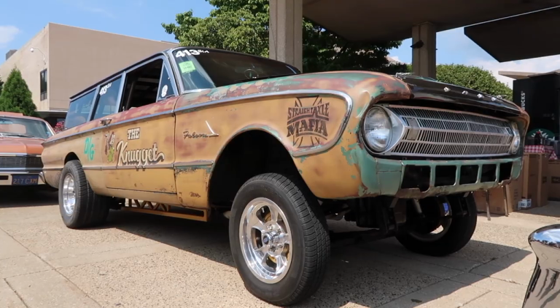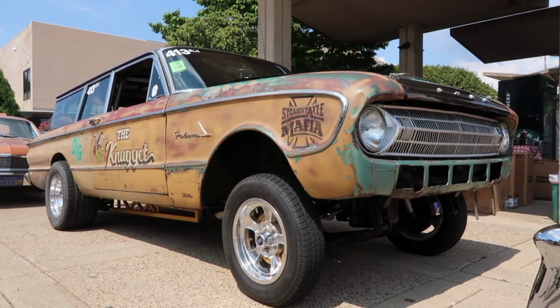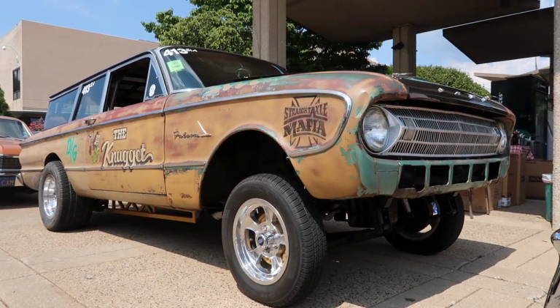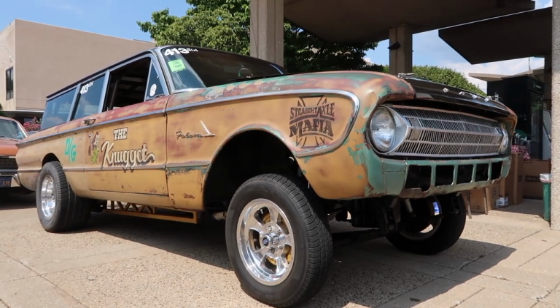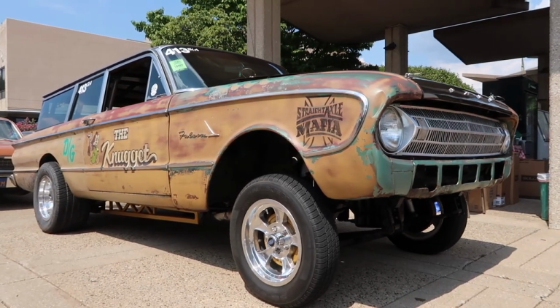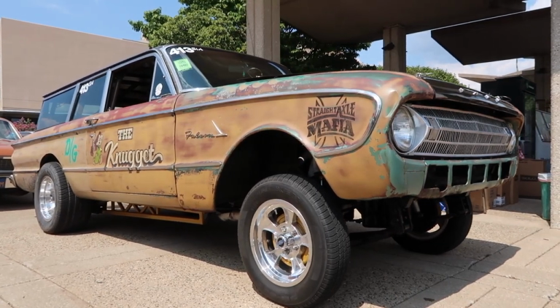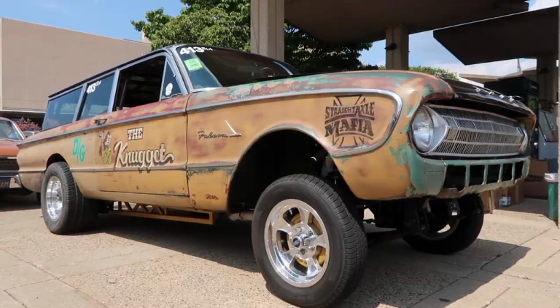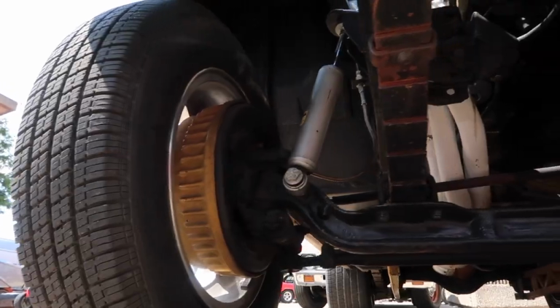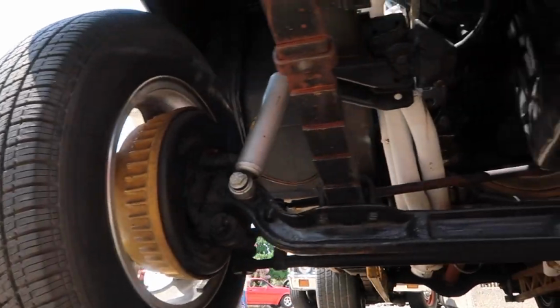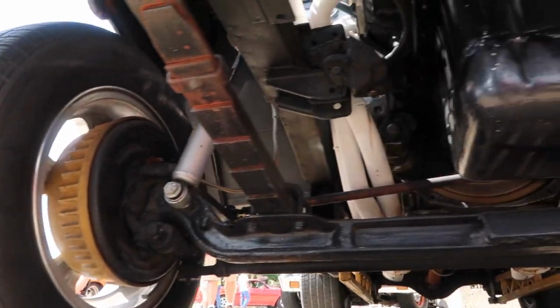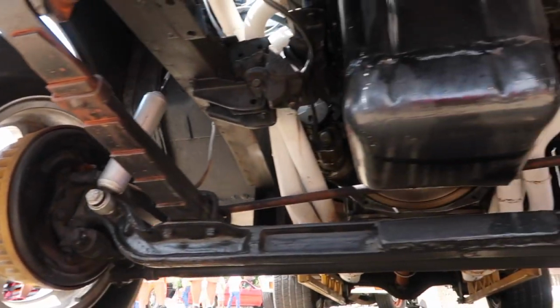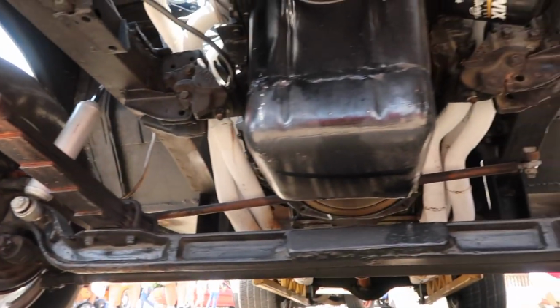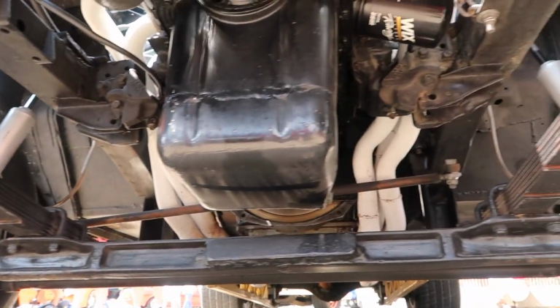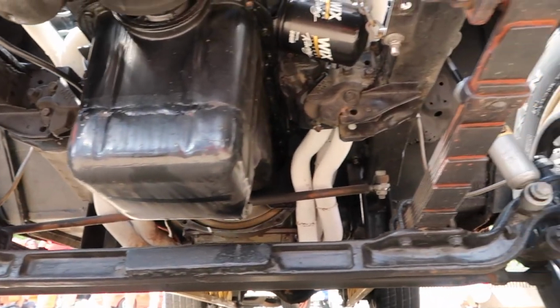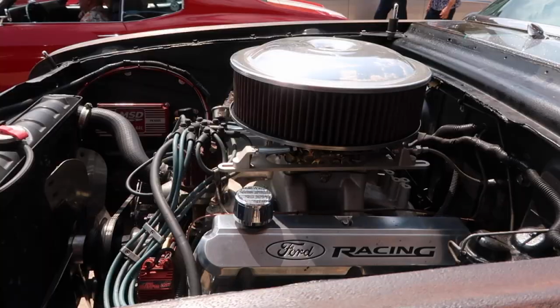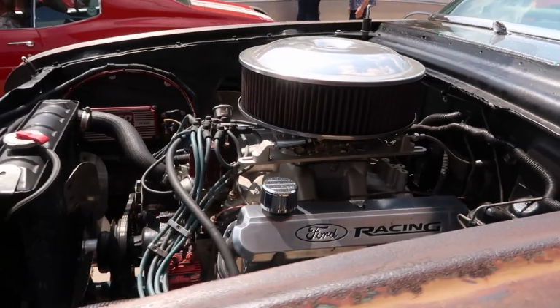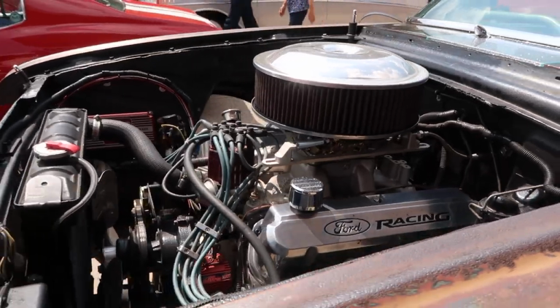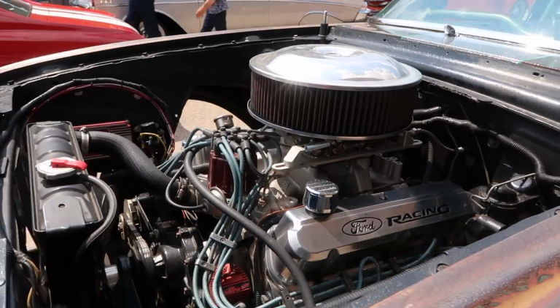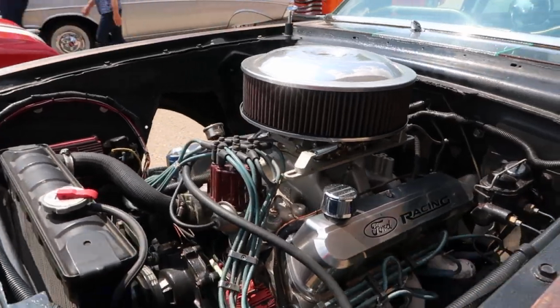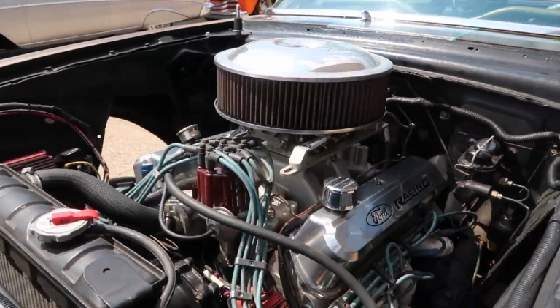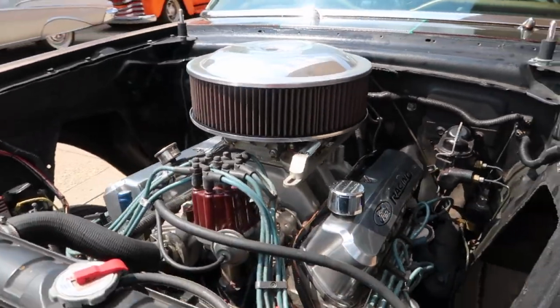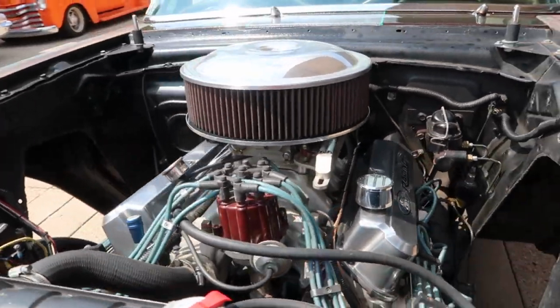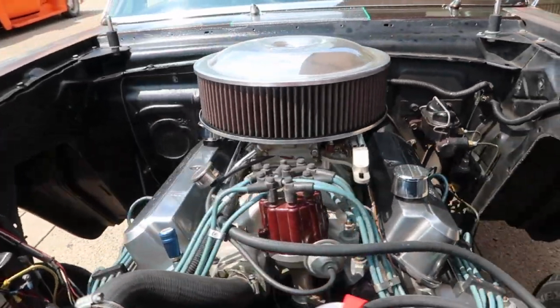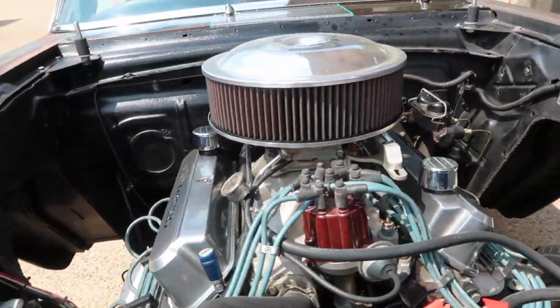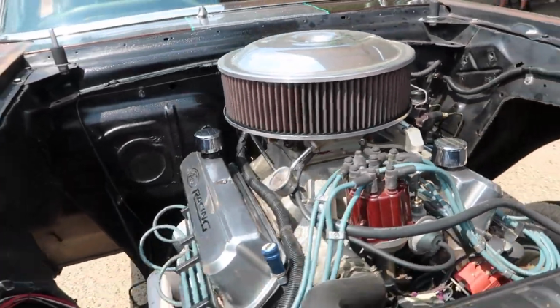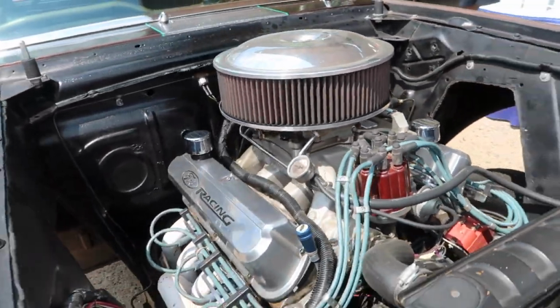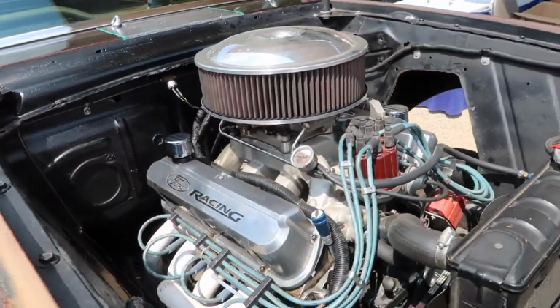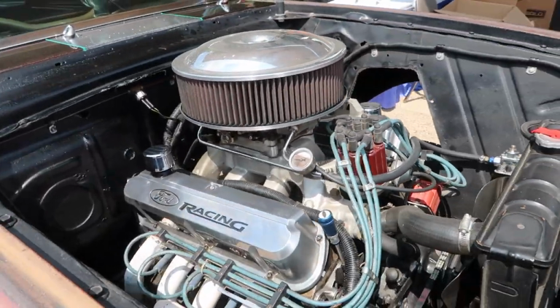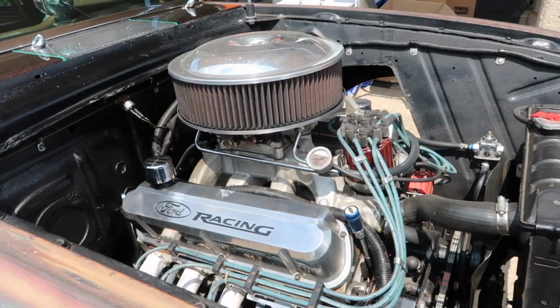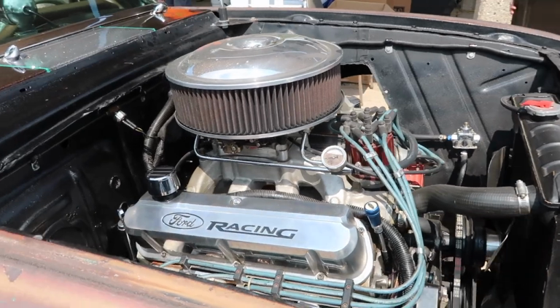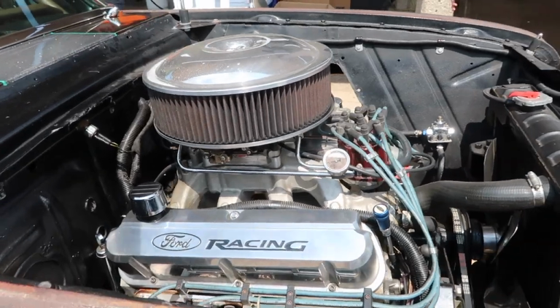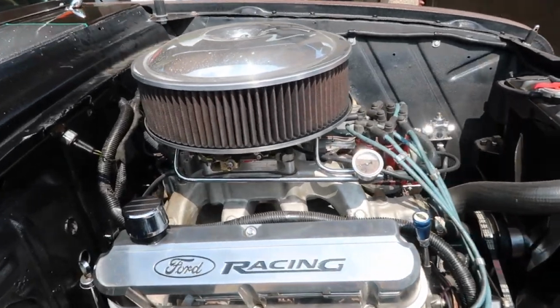Made a gasser out of it. We put a Econoline Ford van front straight axle in it. It's got a 351 Windsor bored to a 408 stroker, a C6 transmission, and a Ford 9-inch rear end.